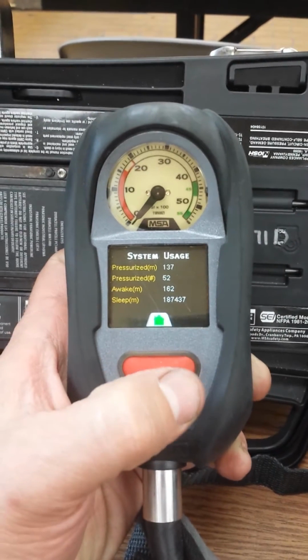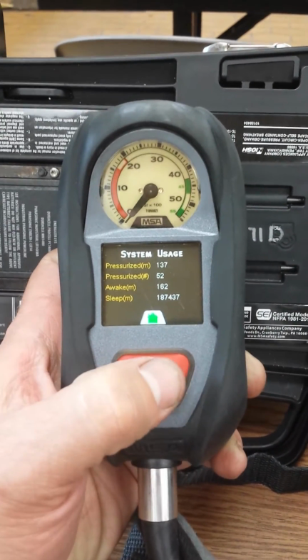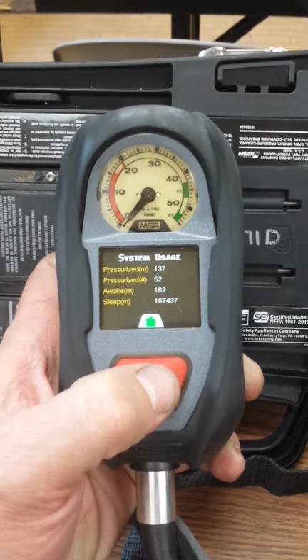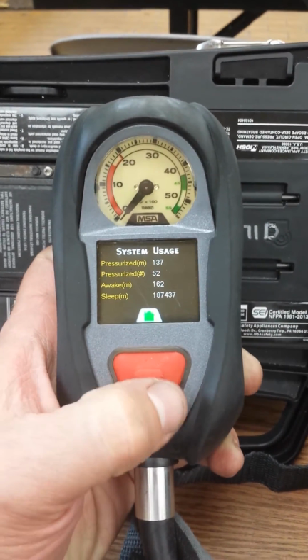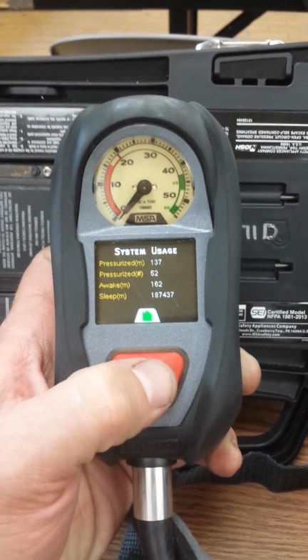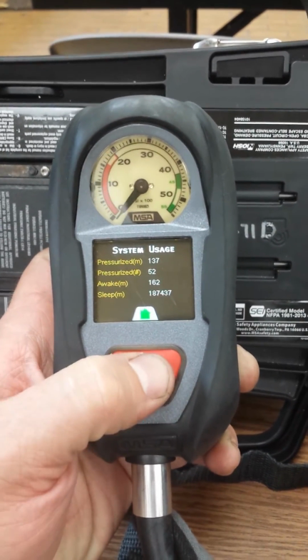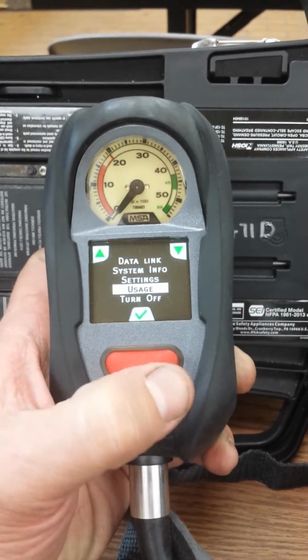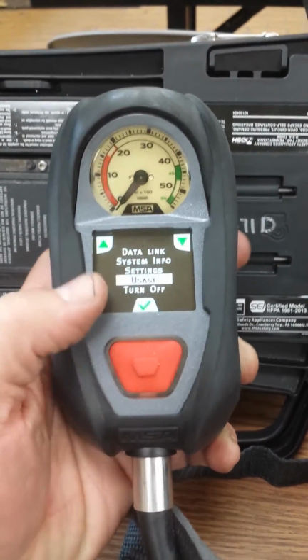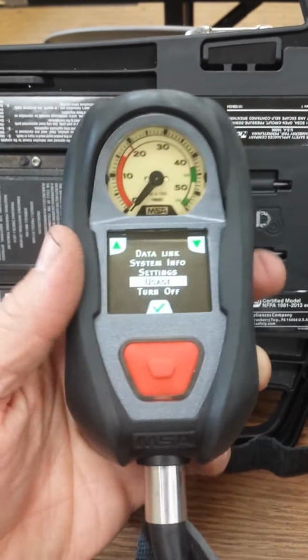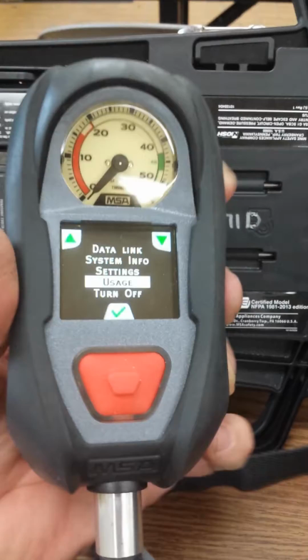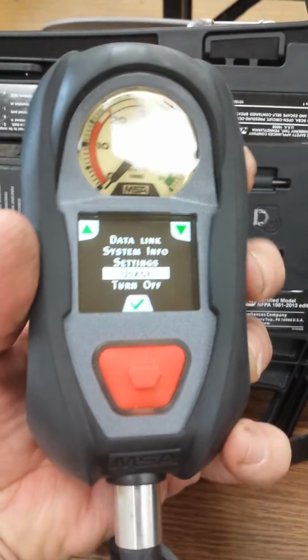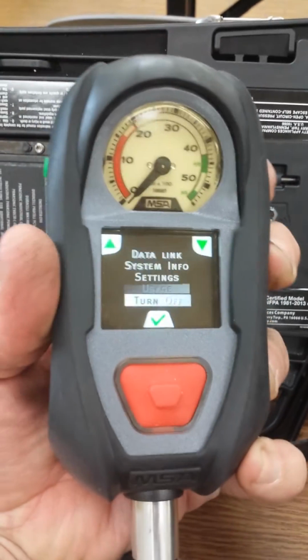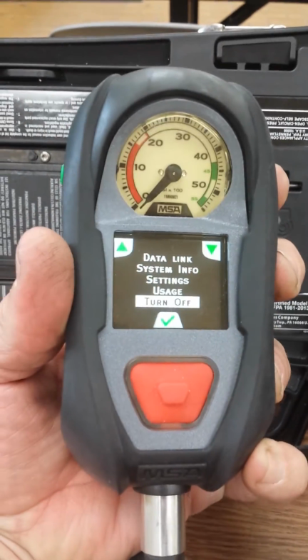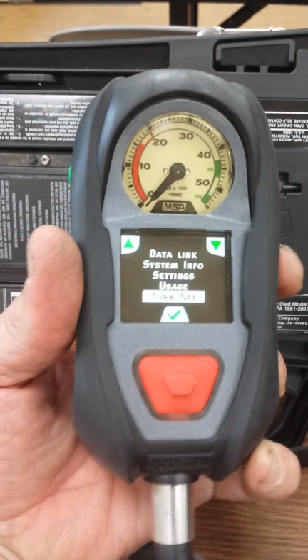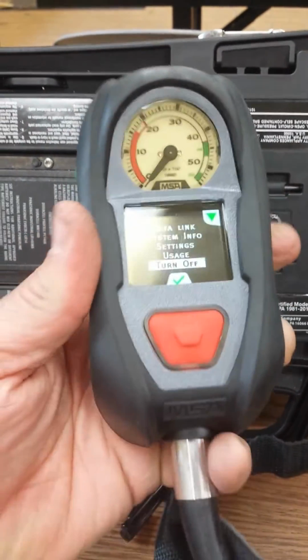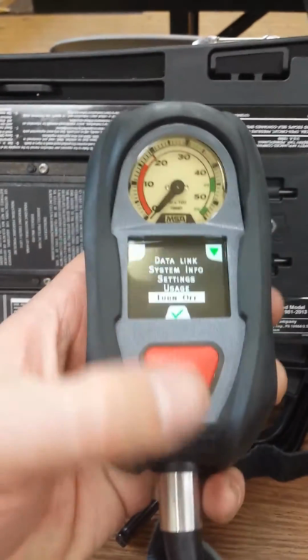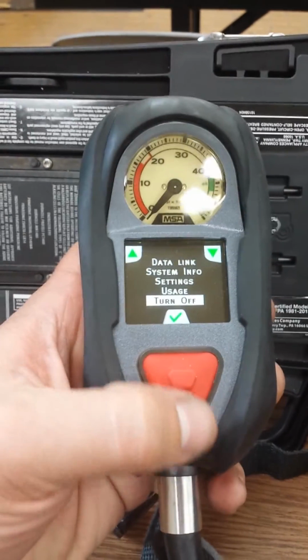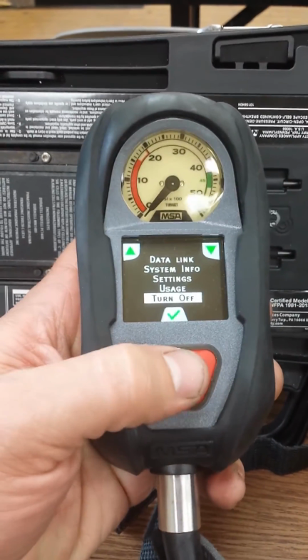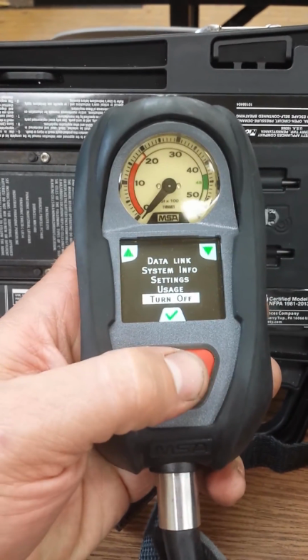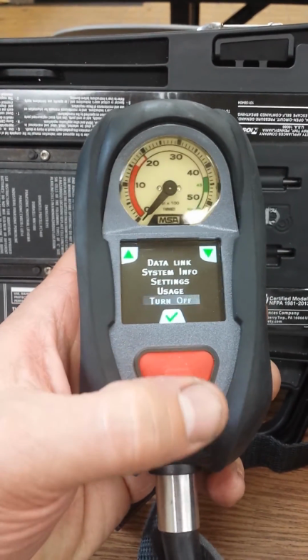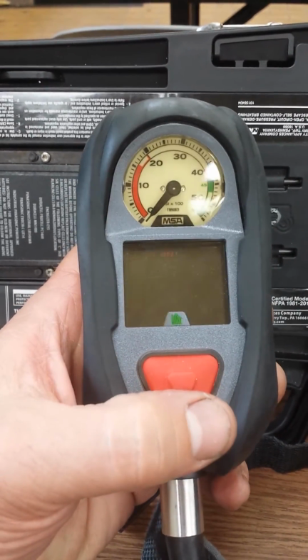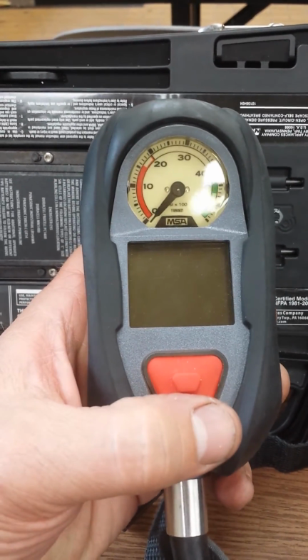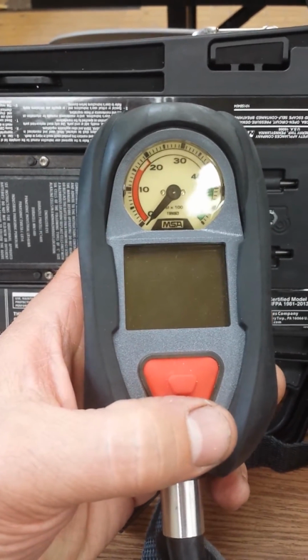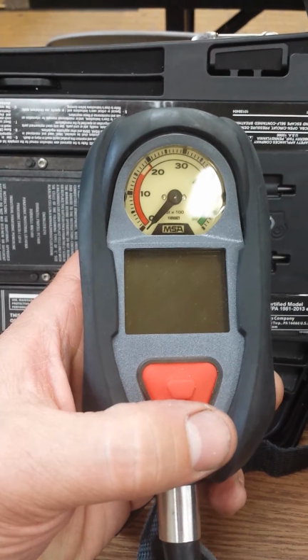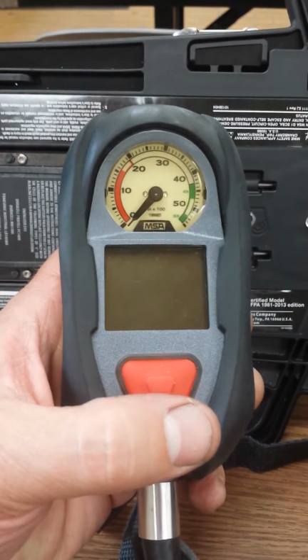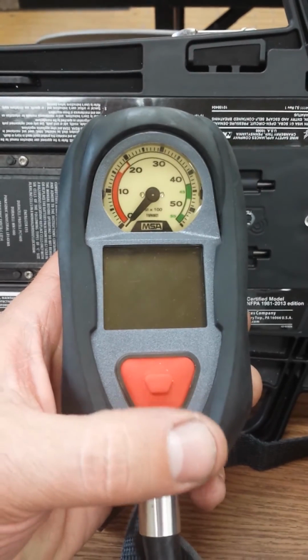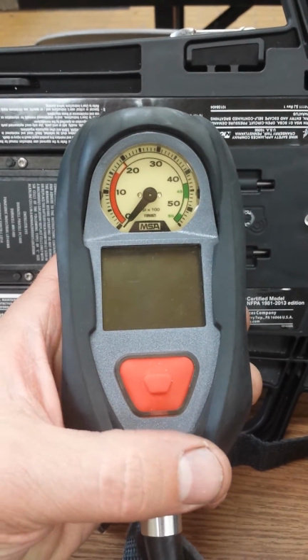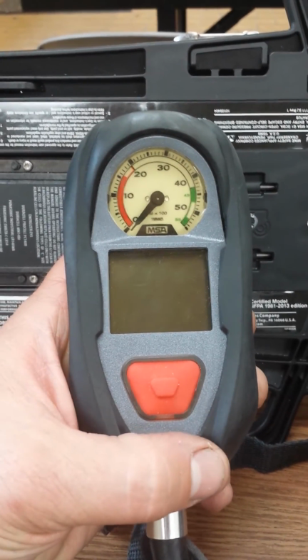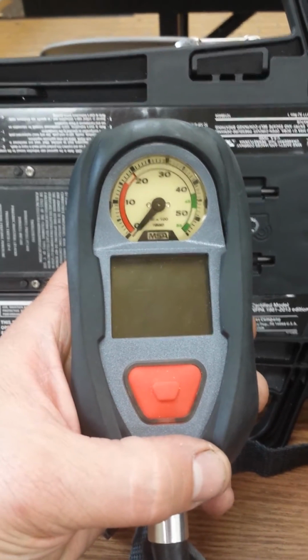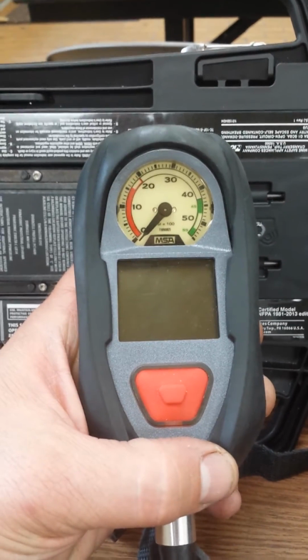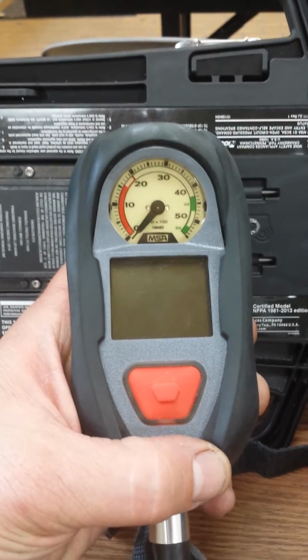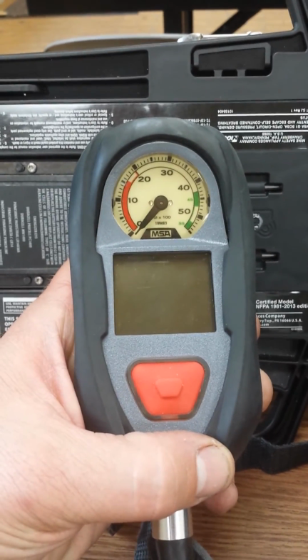To get out of this, press the red button again. Scroll to turn off, press the red button and continue with the work that you are doing on the air pack.